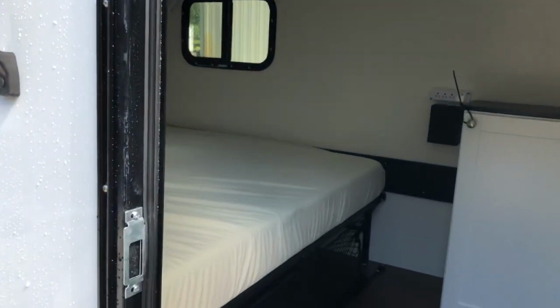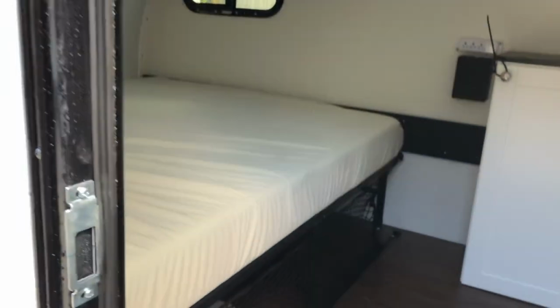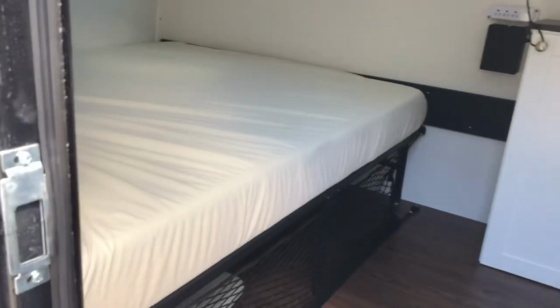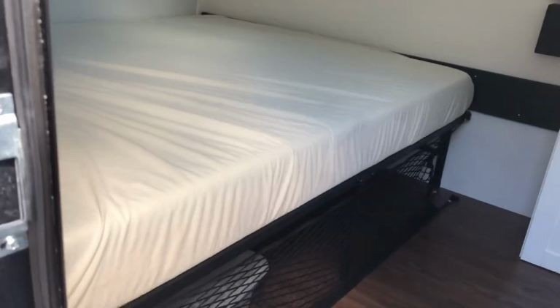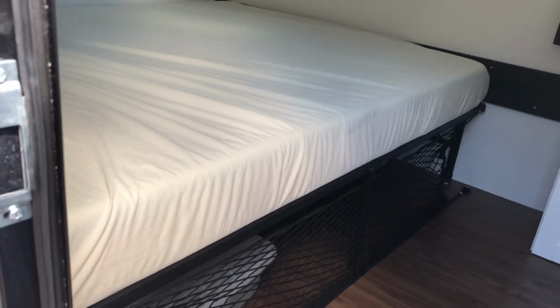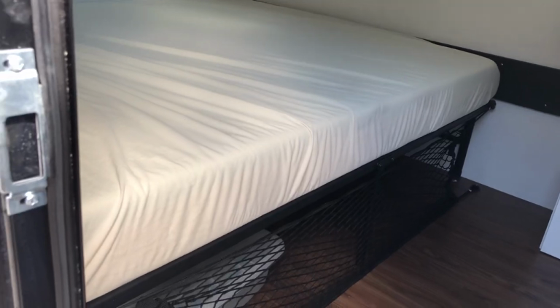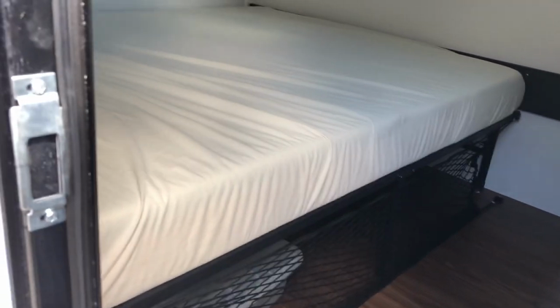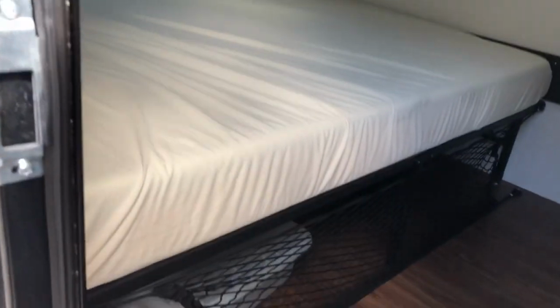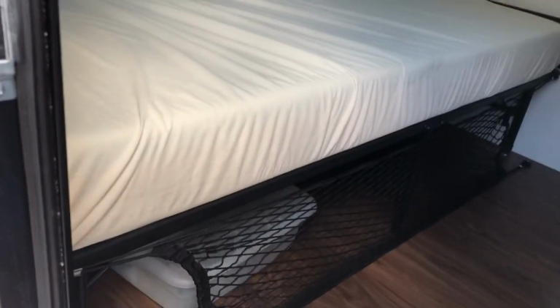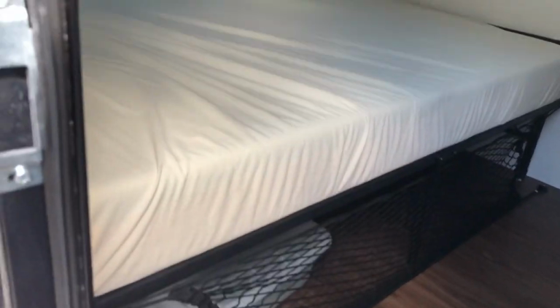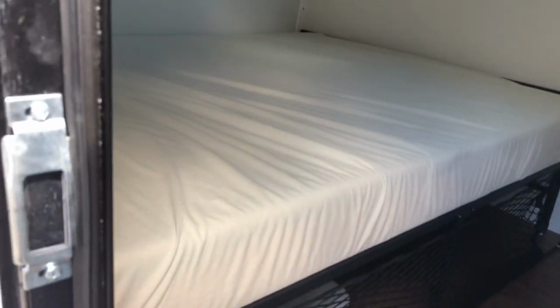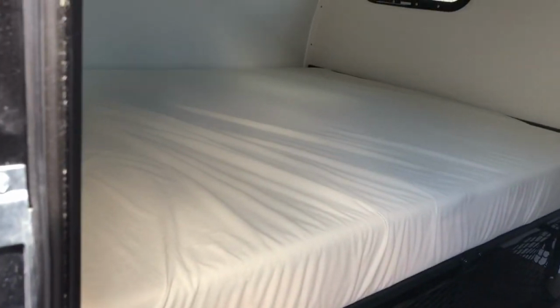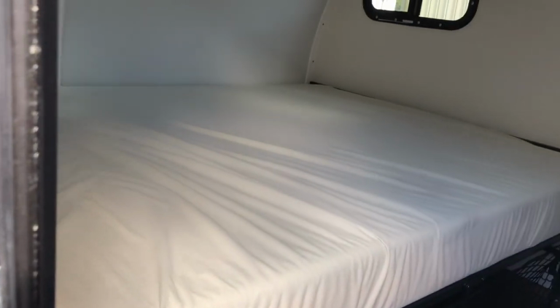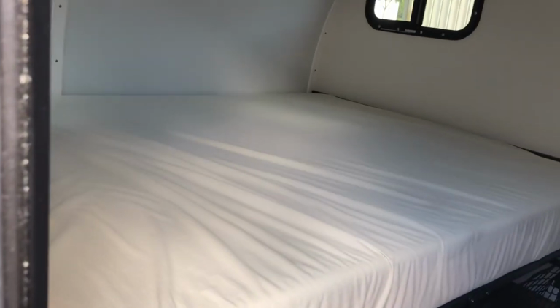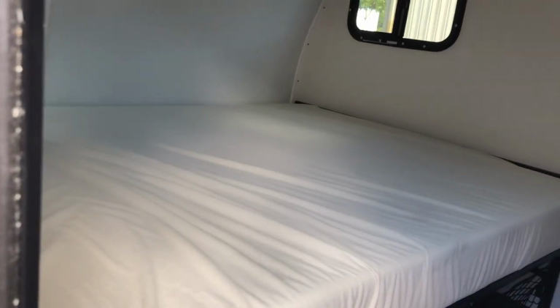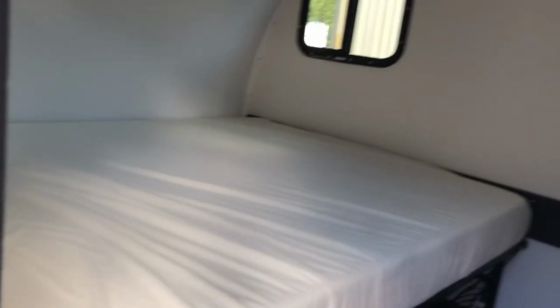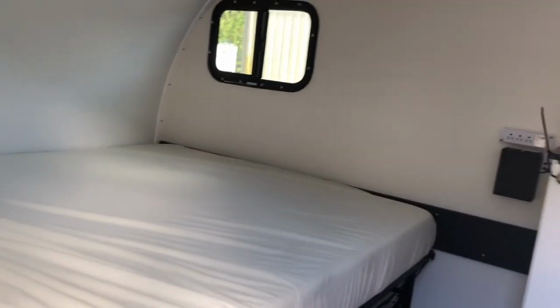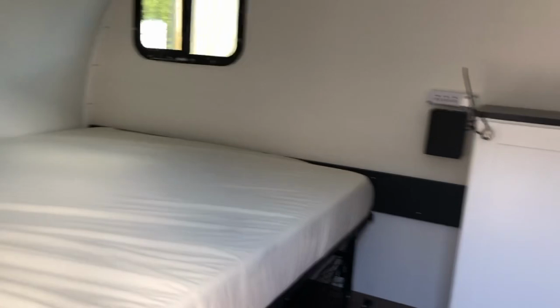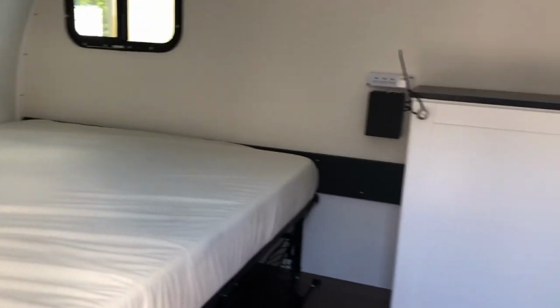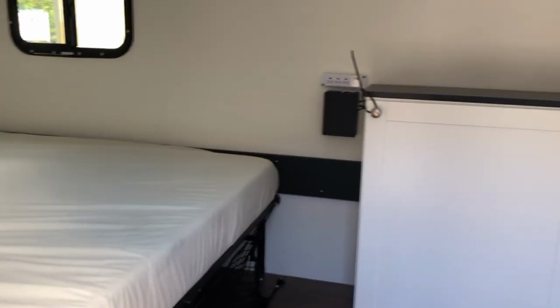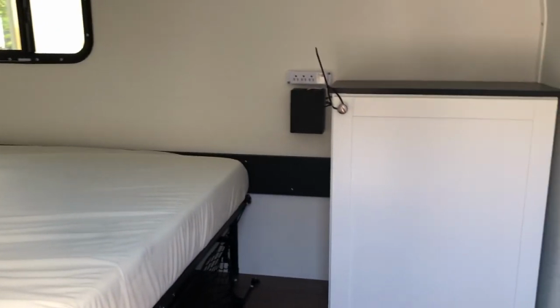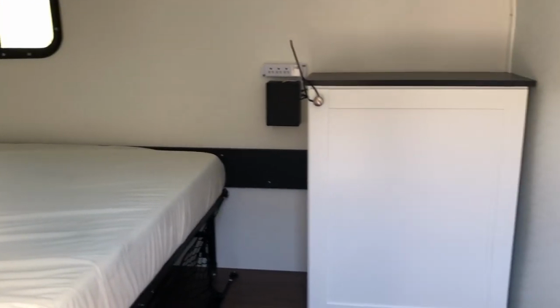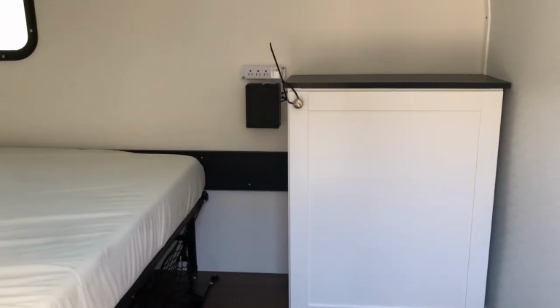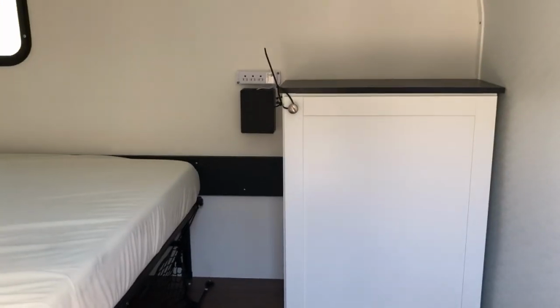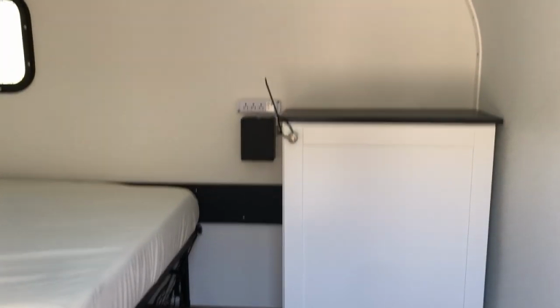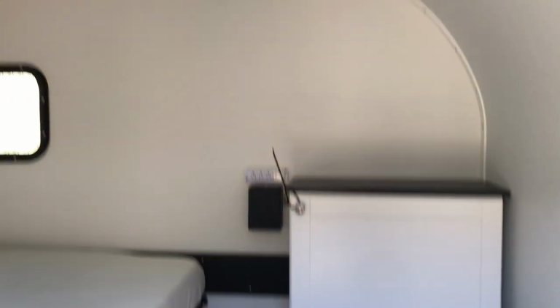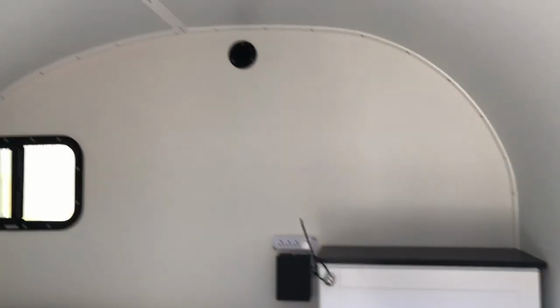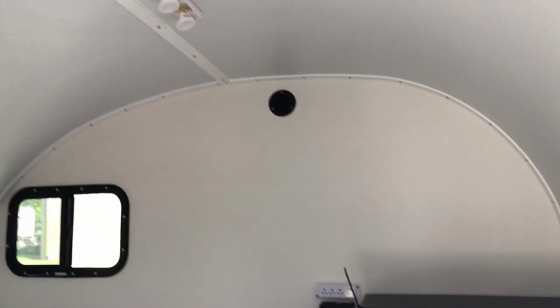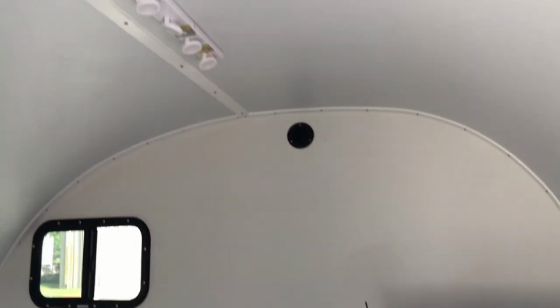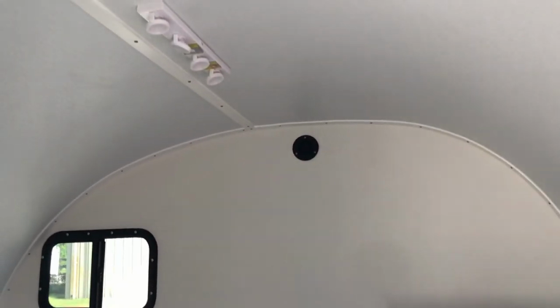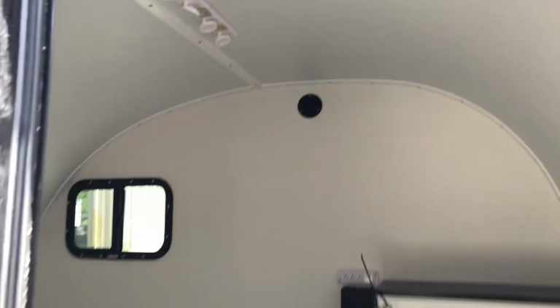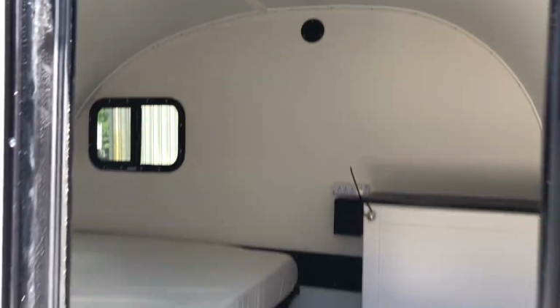We went with the brand new metal bed frame to store stuff underneath with the cargo net. You got a full-size bed, can go to the queen, got your little cabinets over there, and then up there you have your power sources.